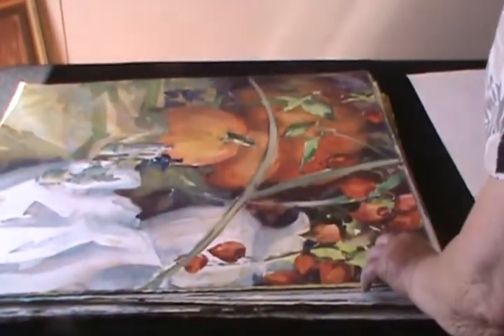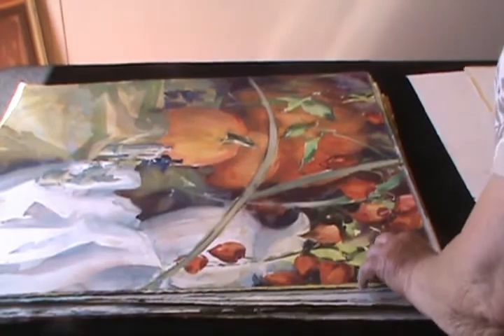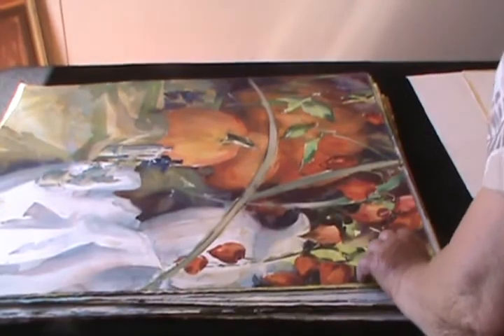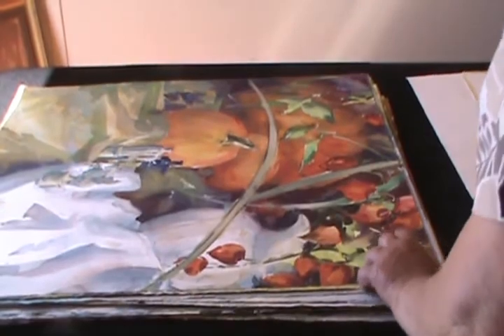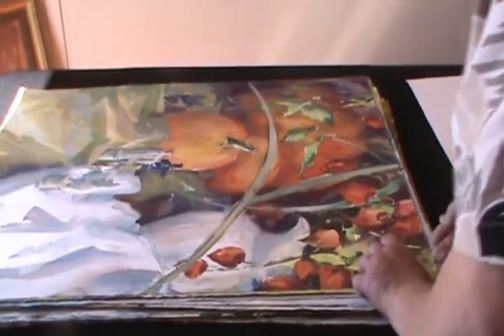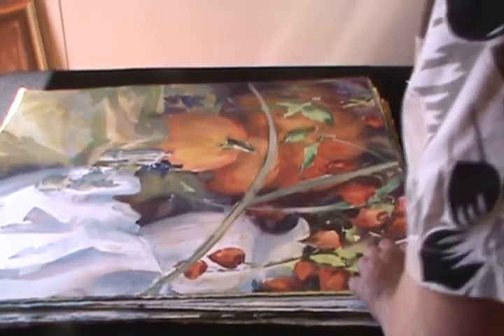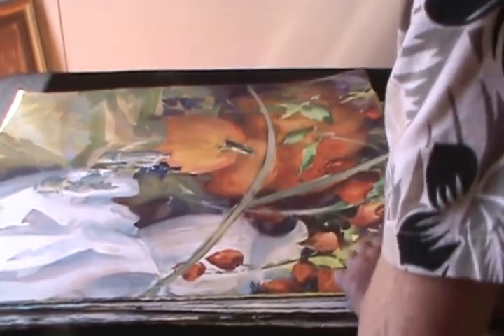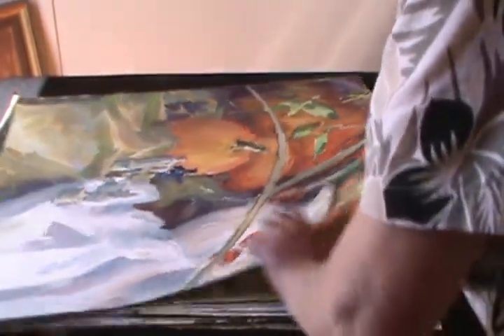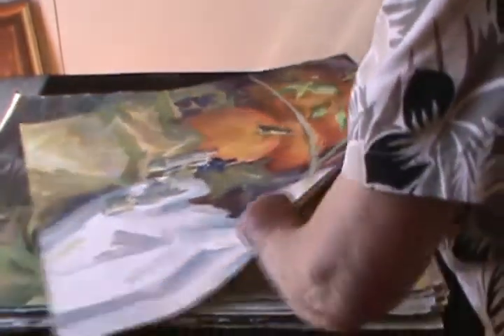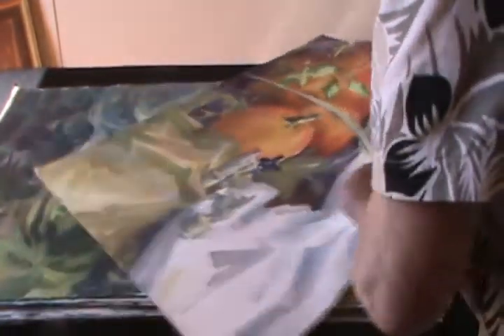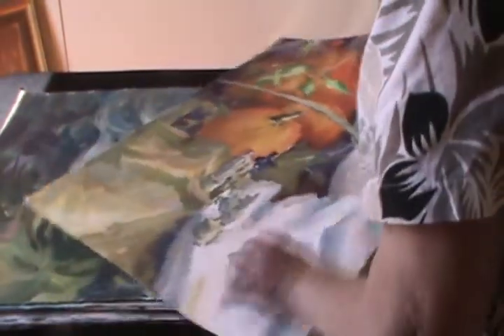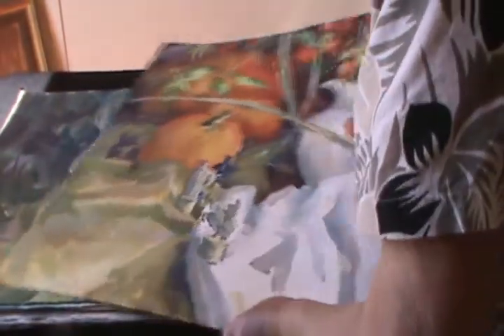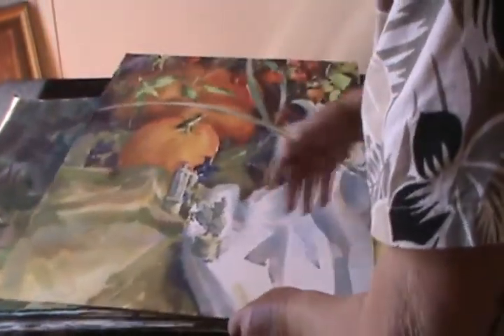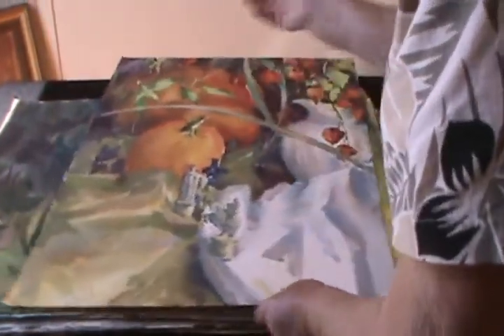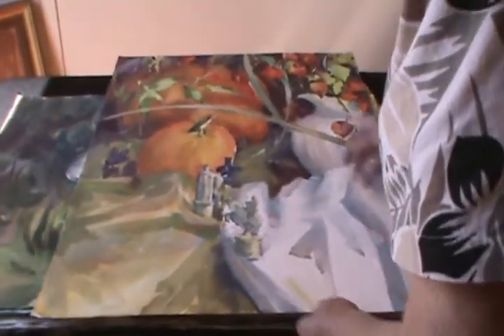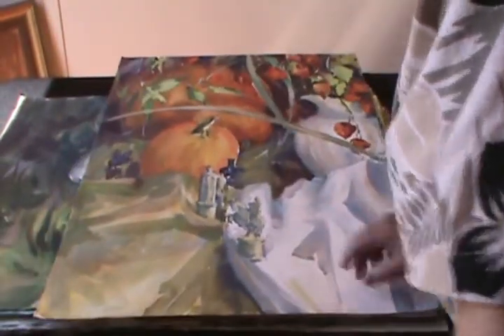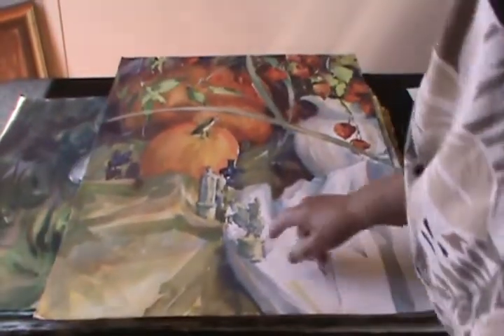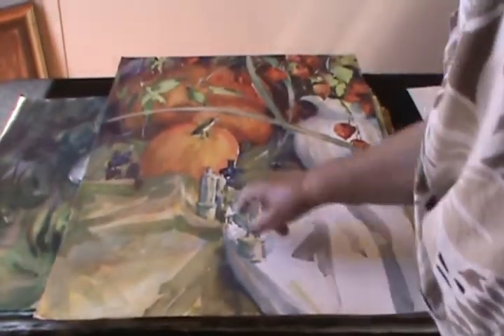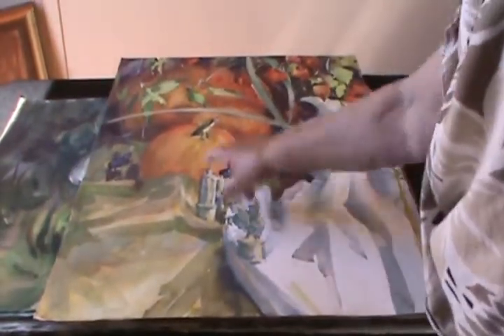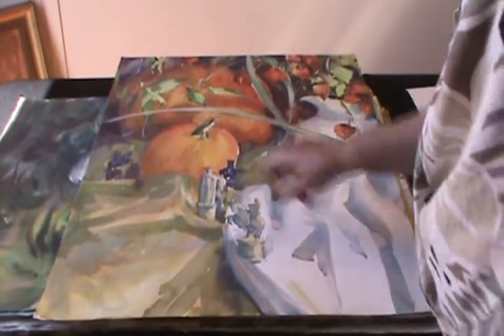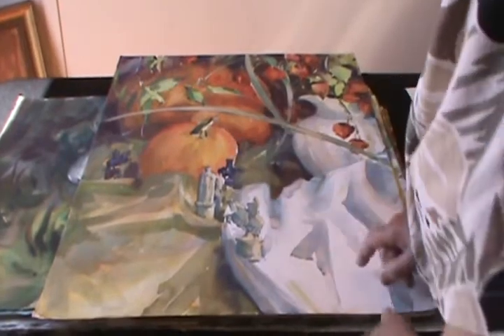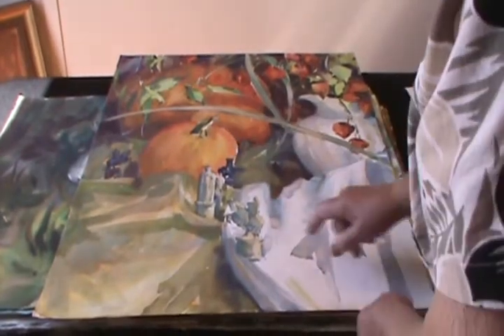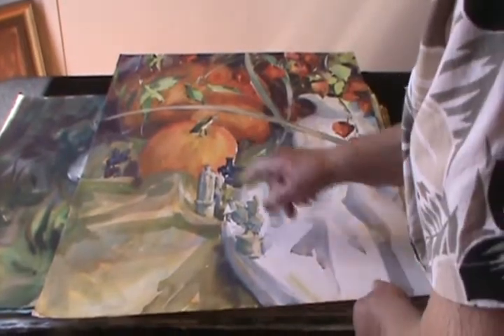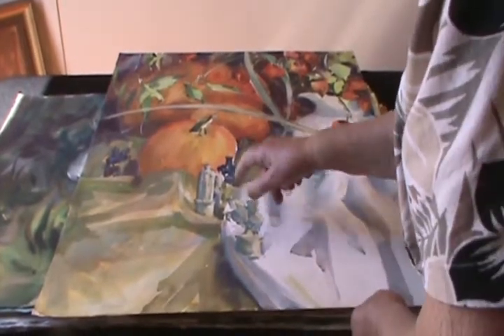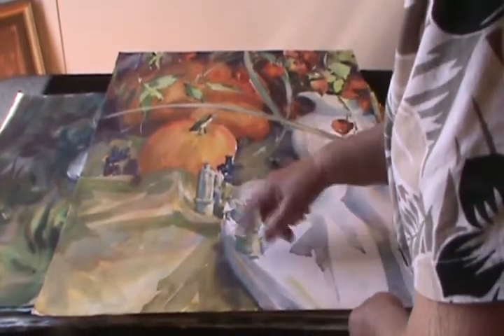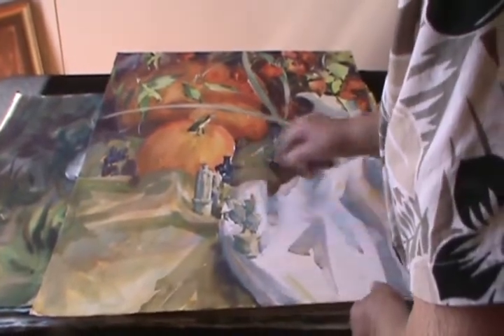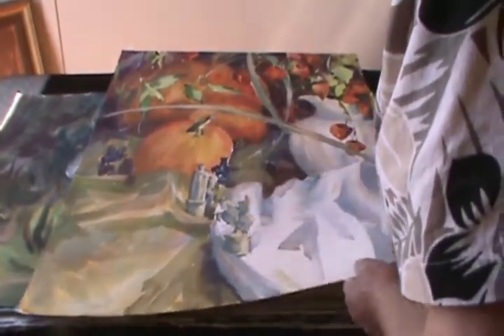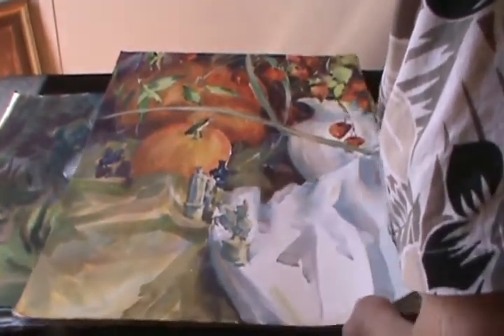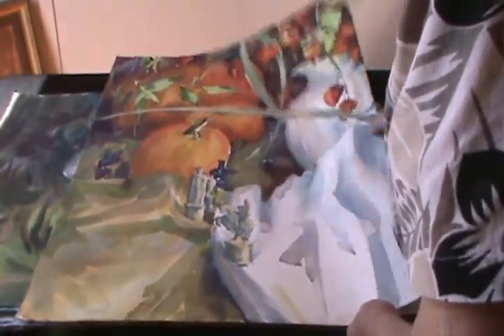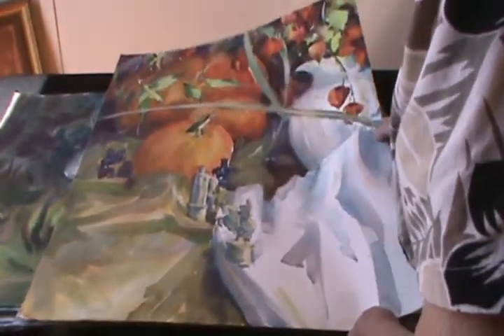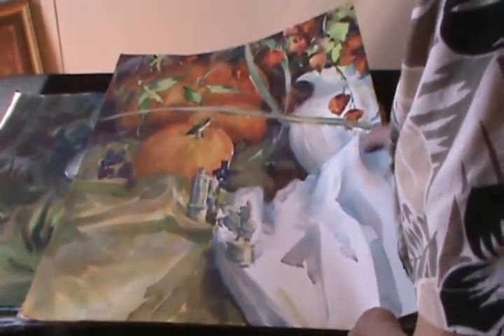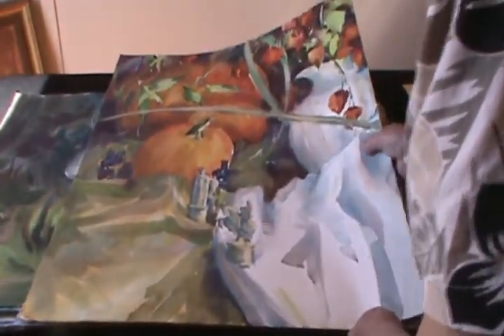And I love this still life with the pumpkins and my chess figures. This has made quite a few shows, this one here.